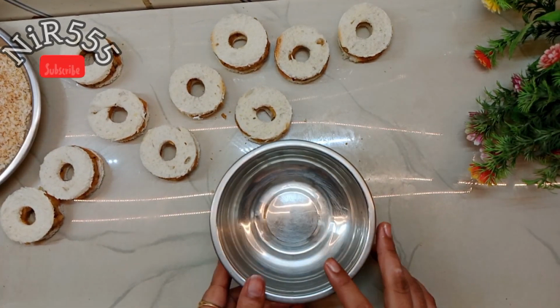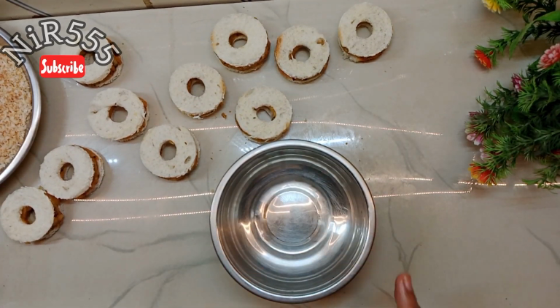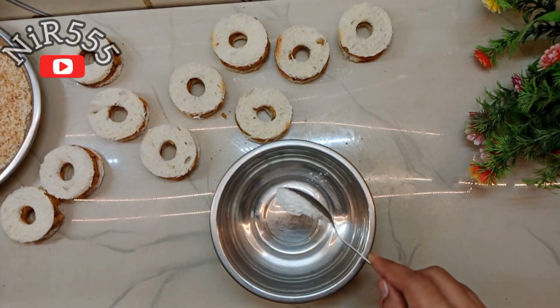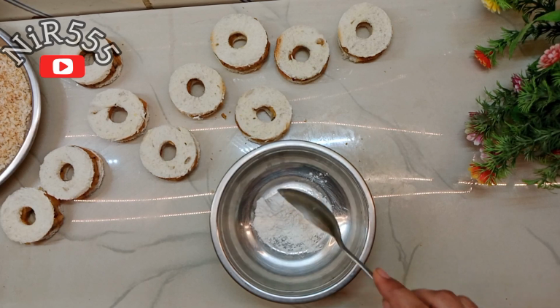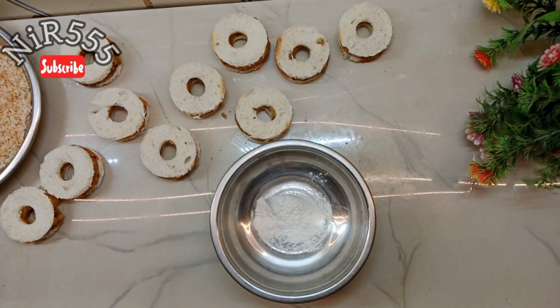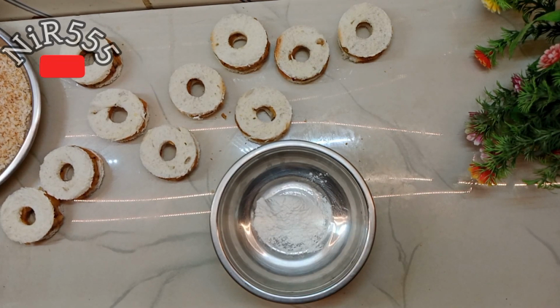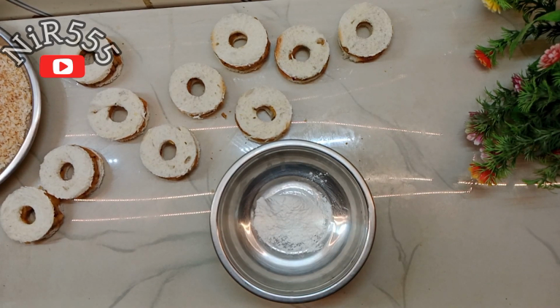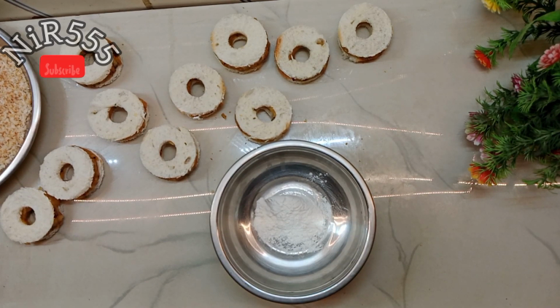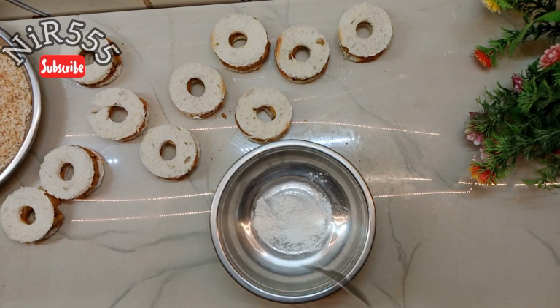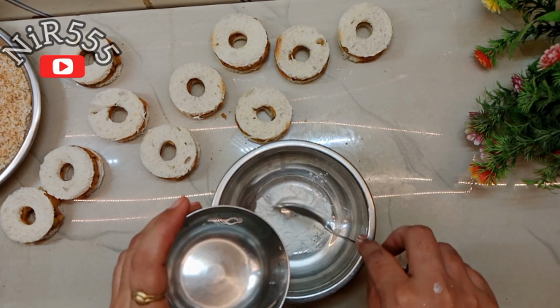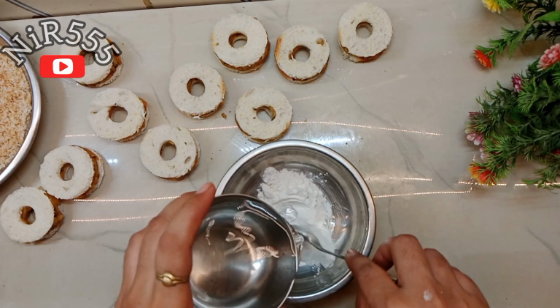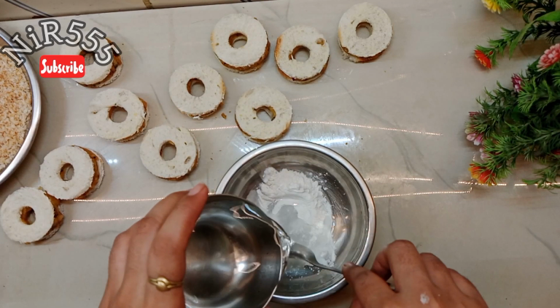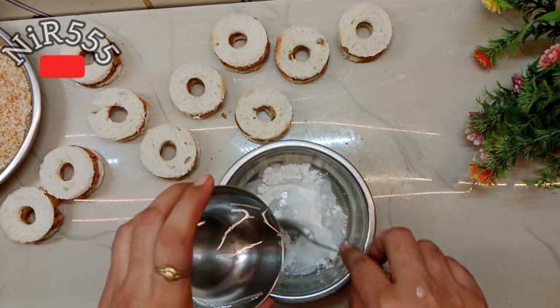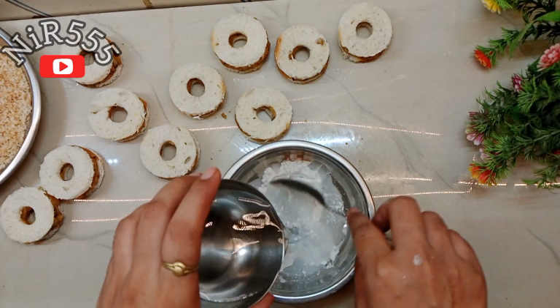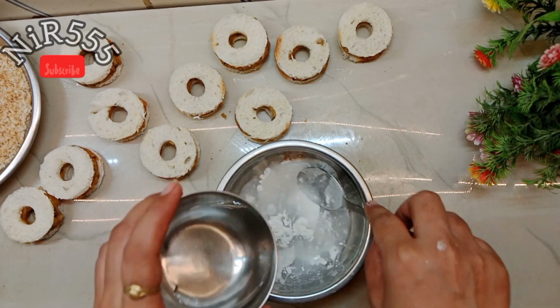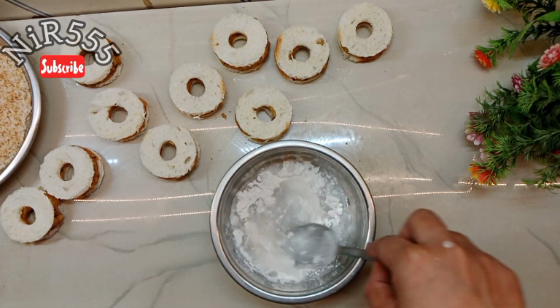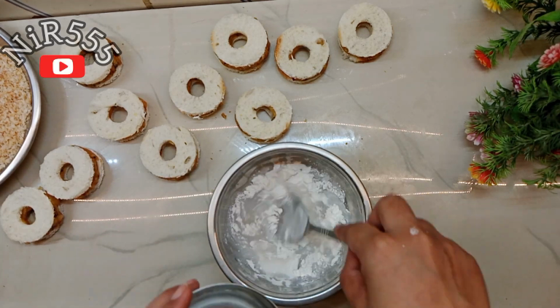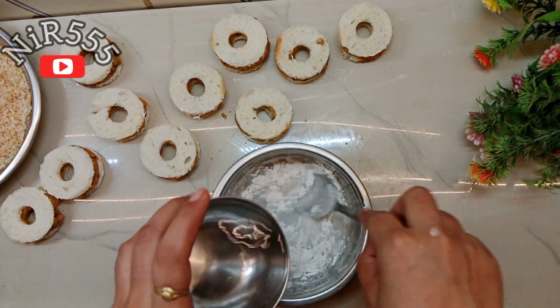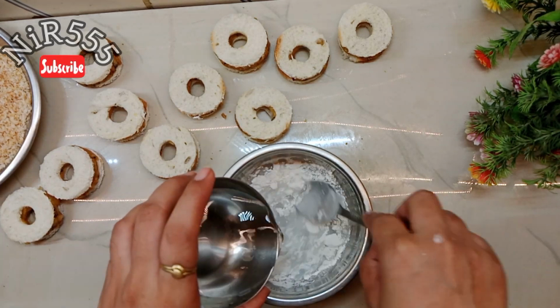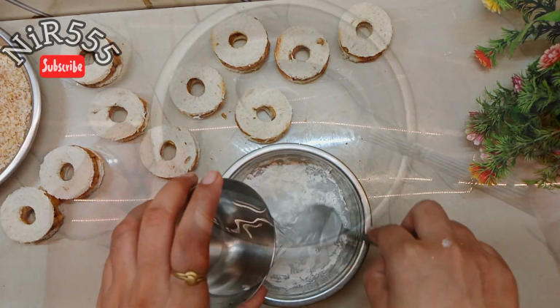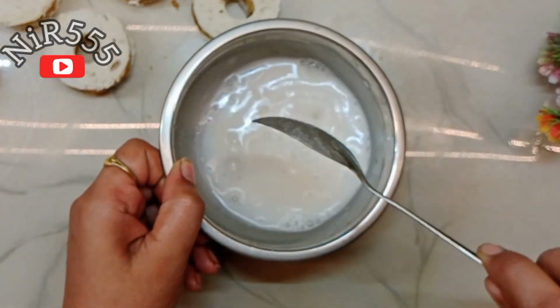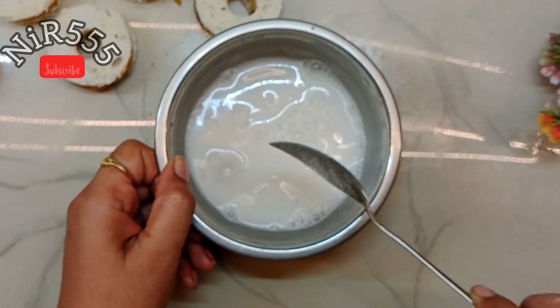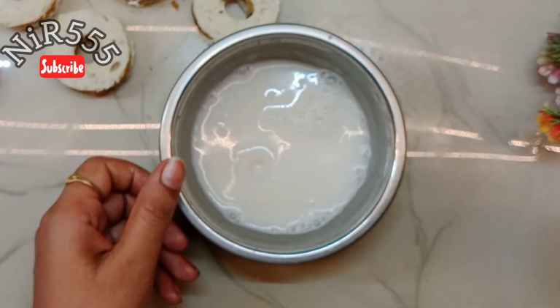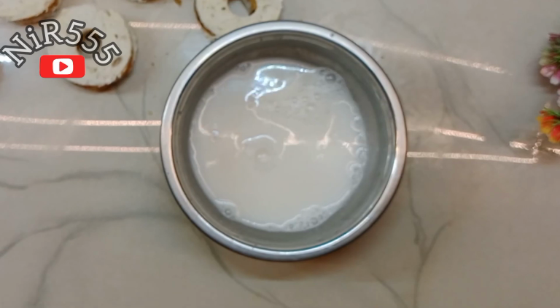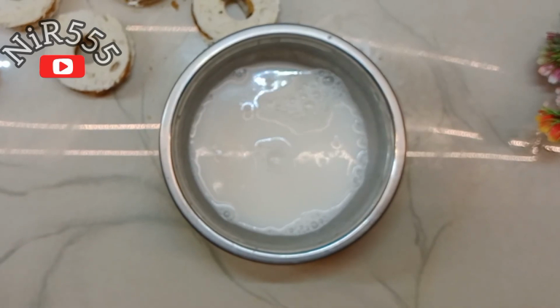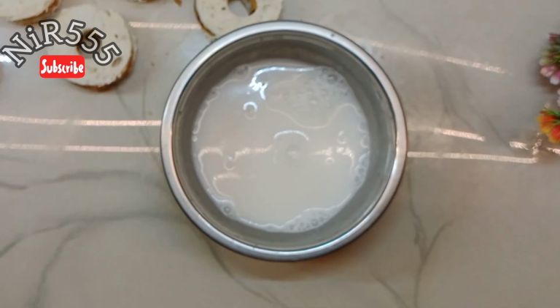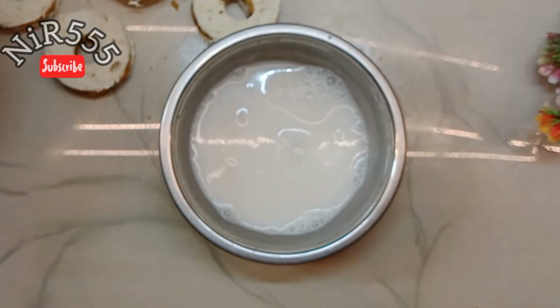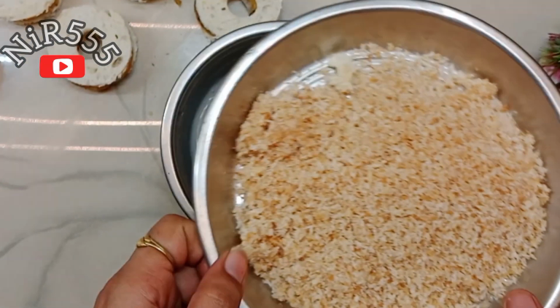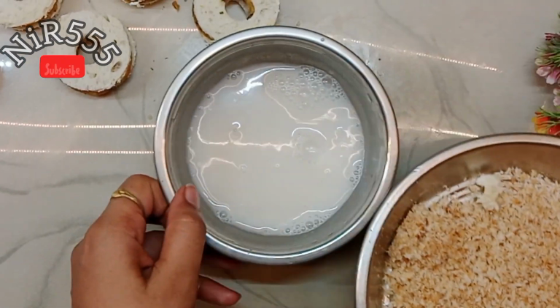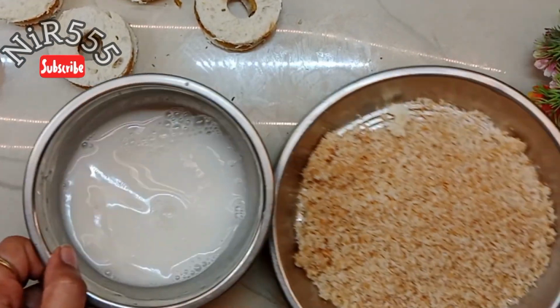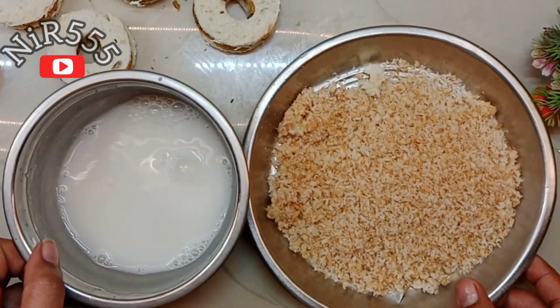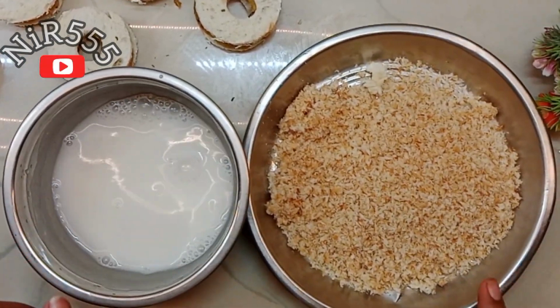Now we will take a bowl and add 1 salt and 1 corn flour, then add water. We will add some water and prepare the paste. We will mix the paste until it is ready.